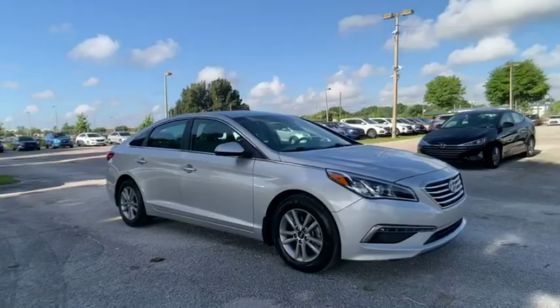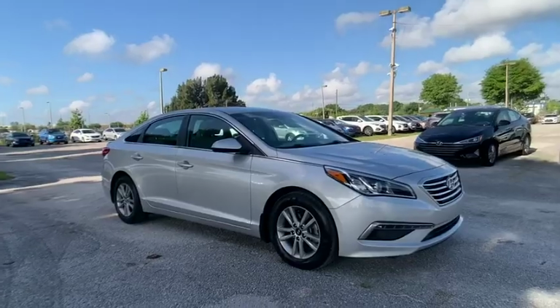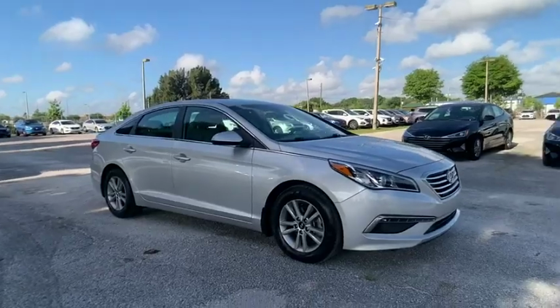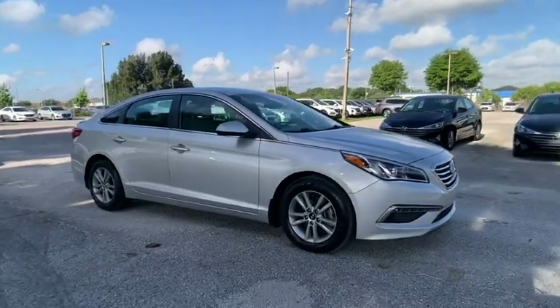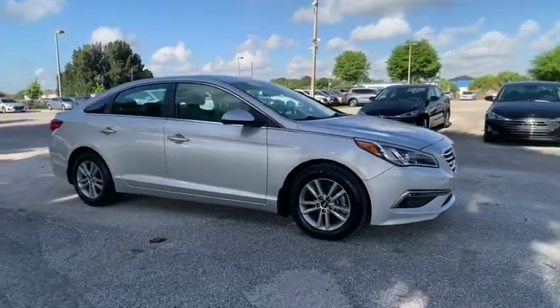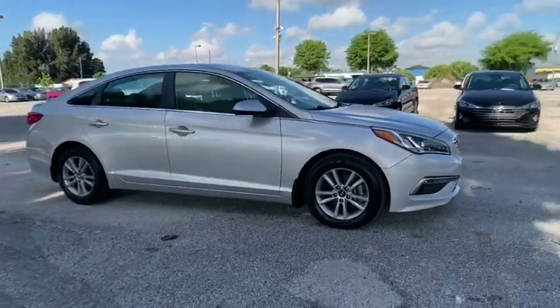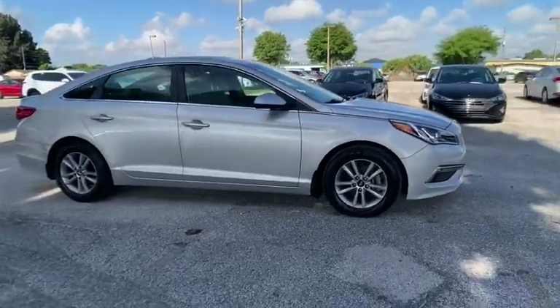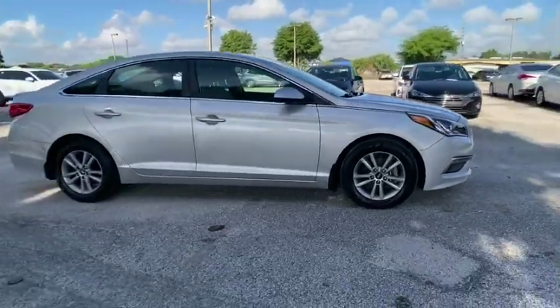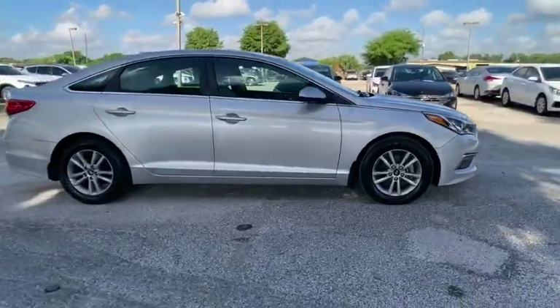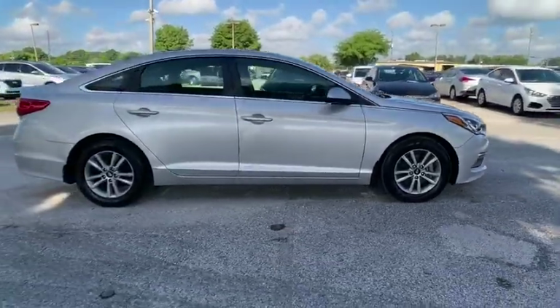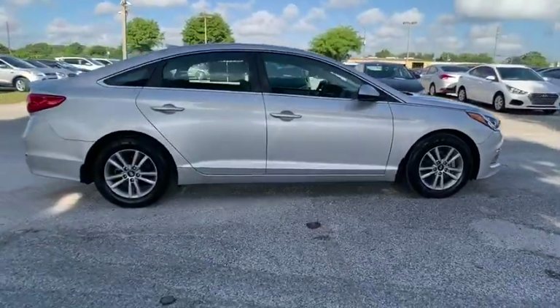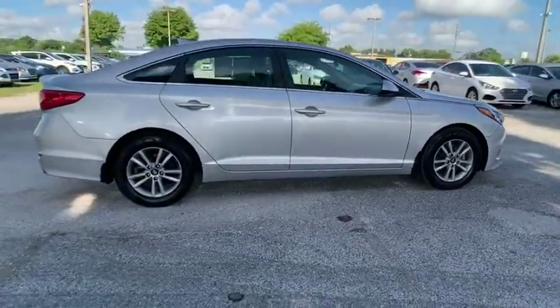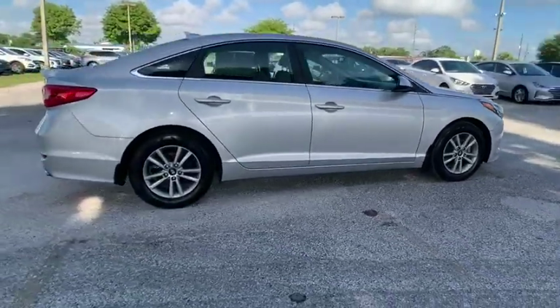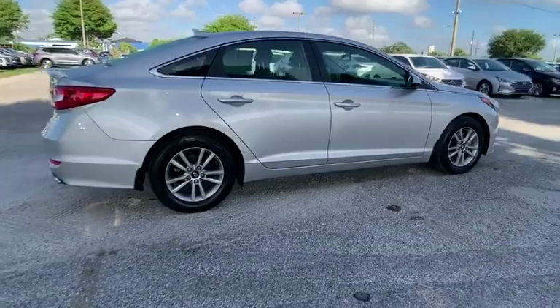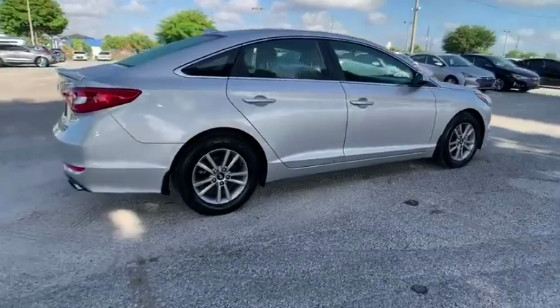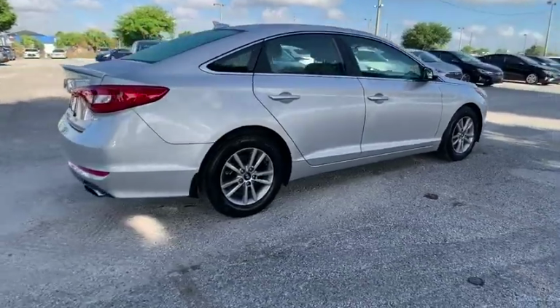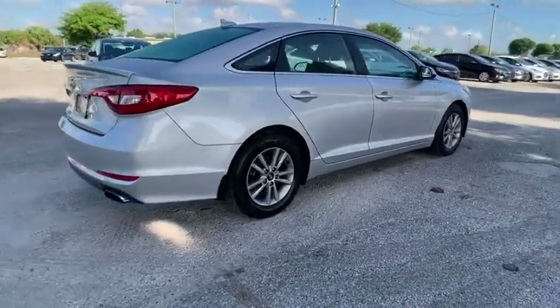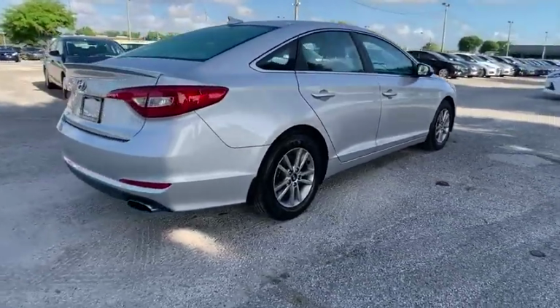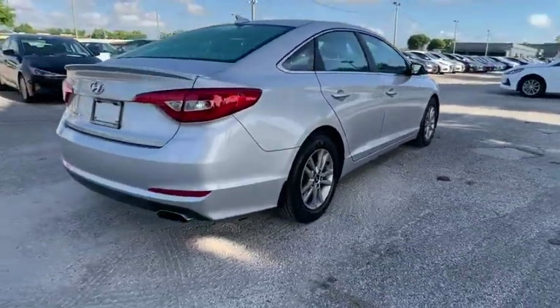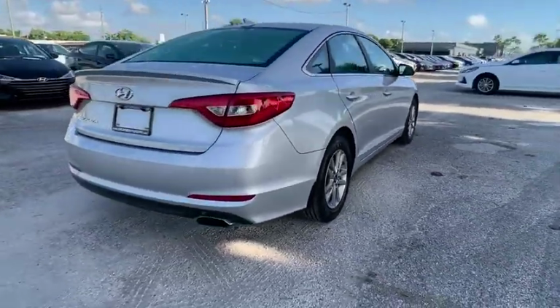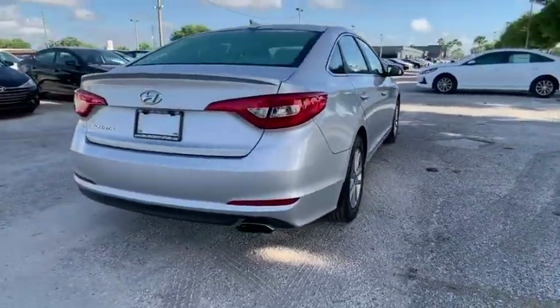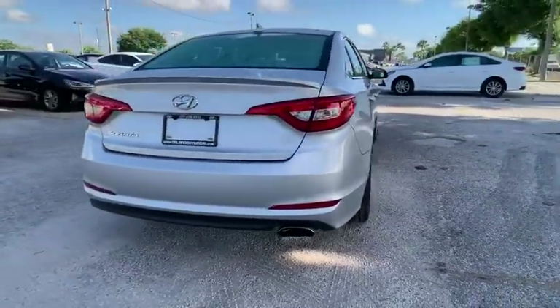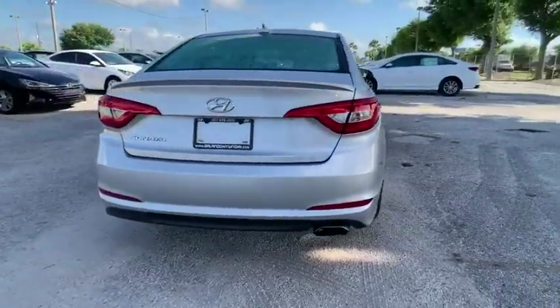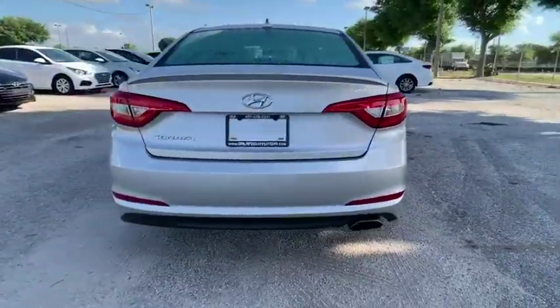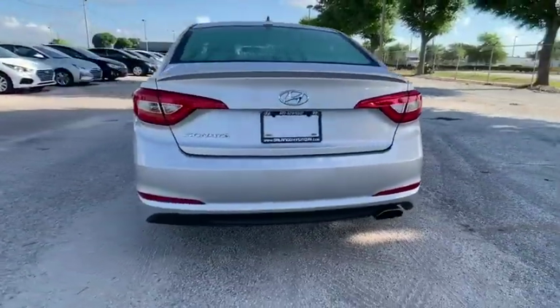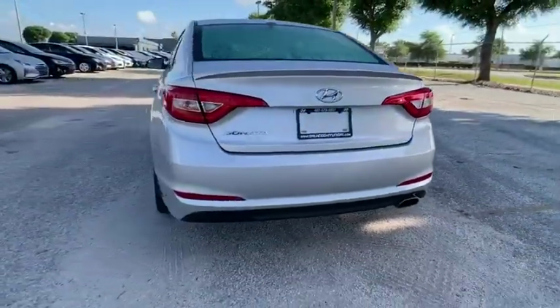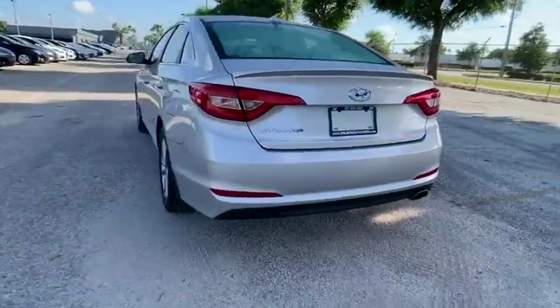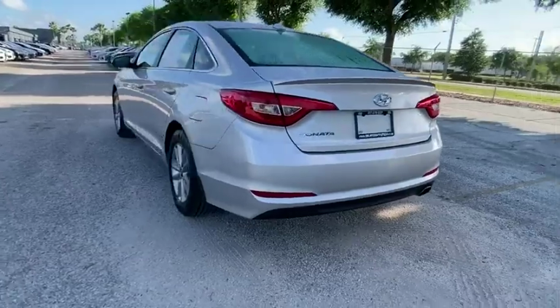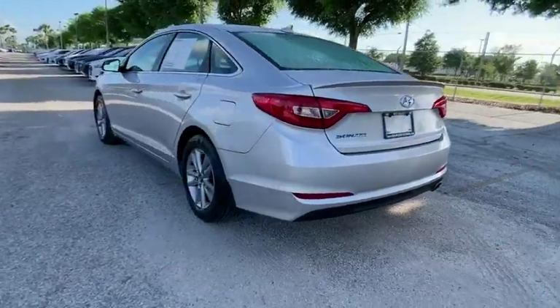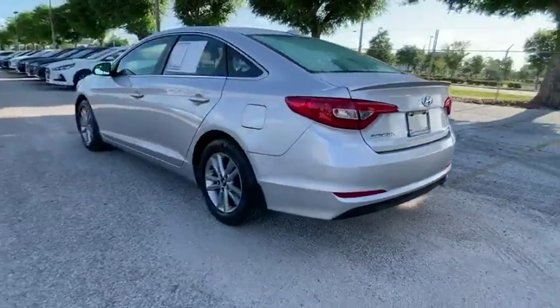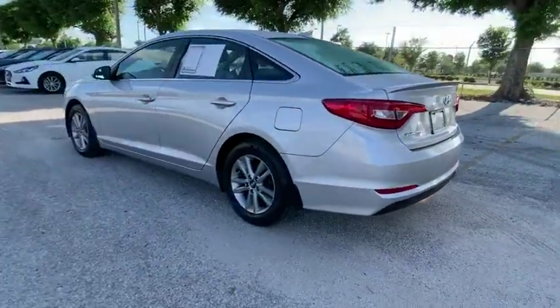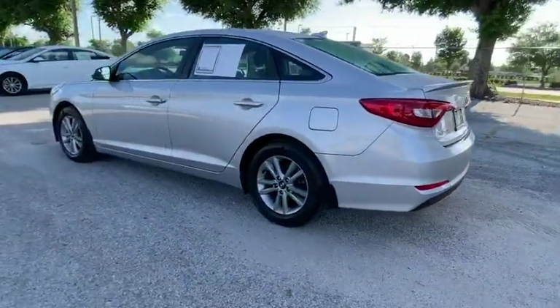Come test drive the 2015 Sonata. The Sonata has a long list of technologically advanced interior features and options that make driving safer, more convenient, and much more fun.